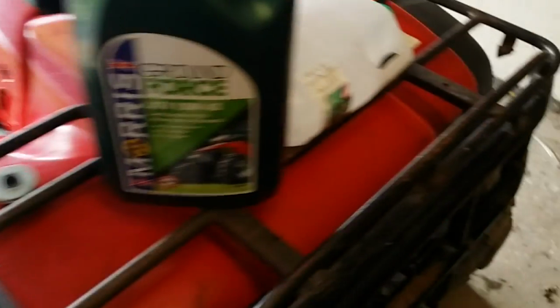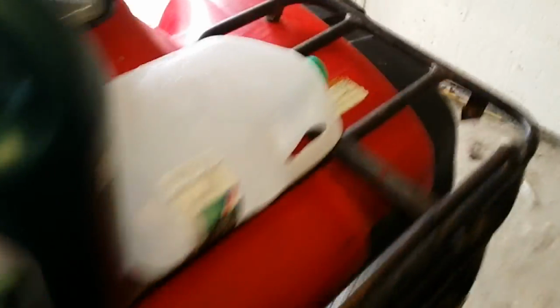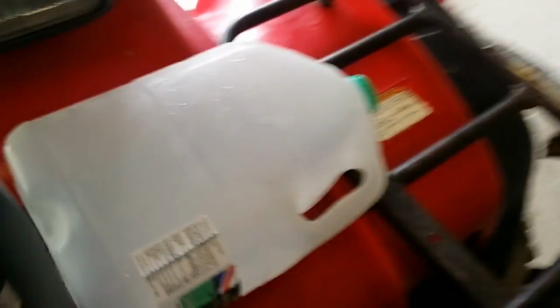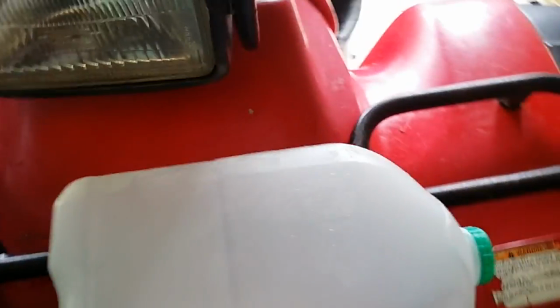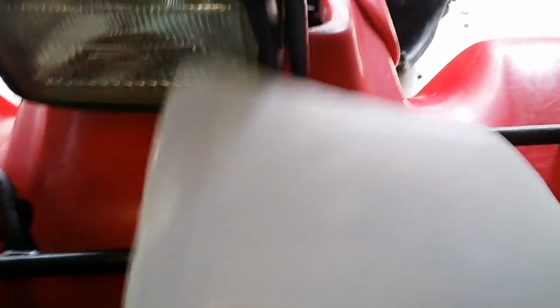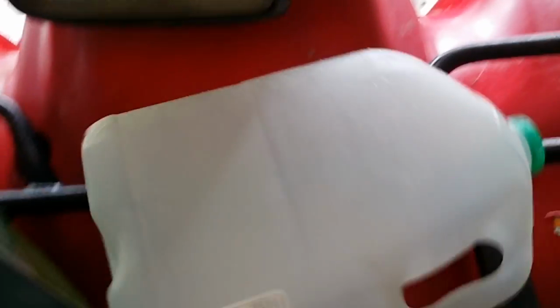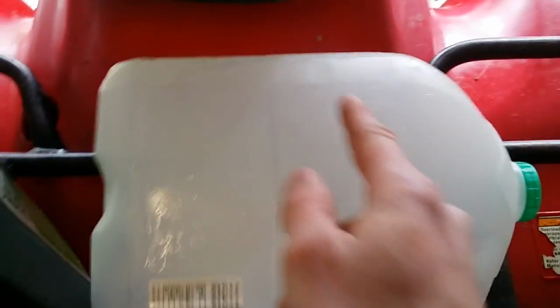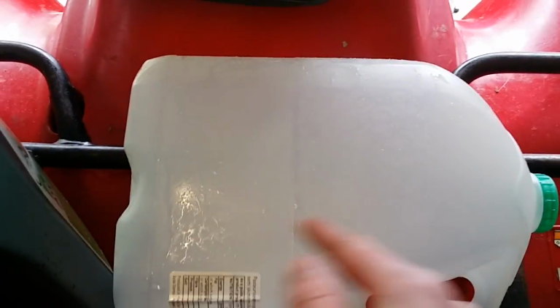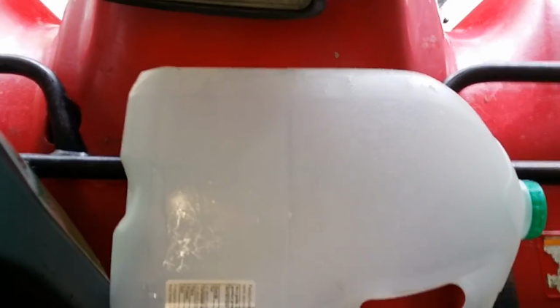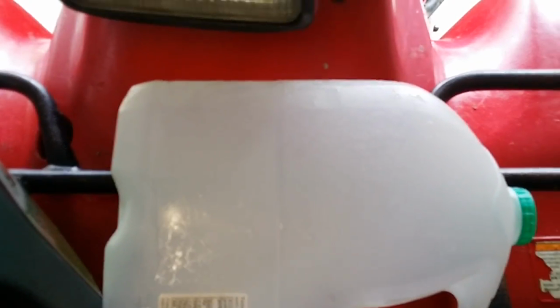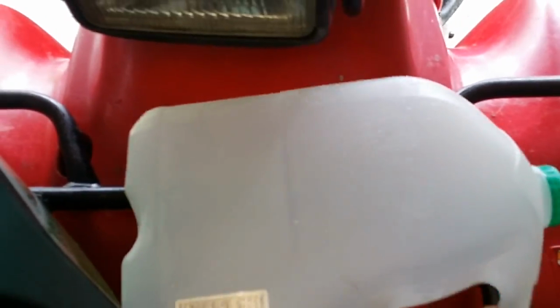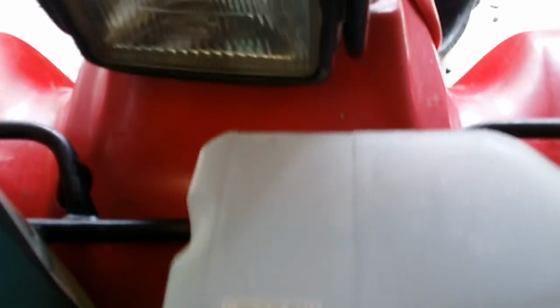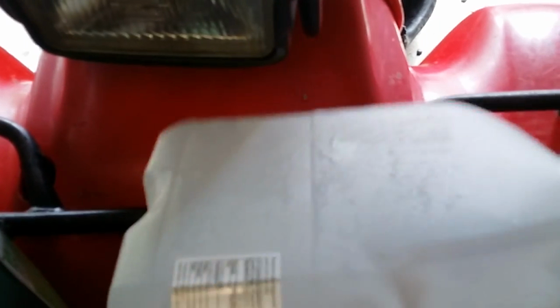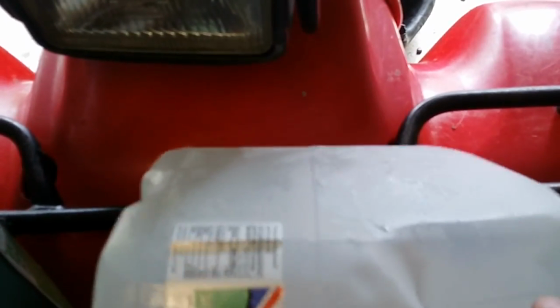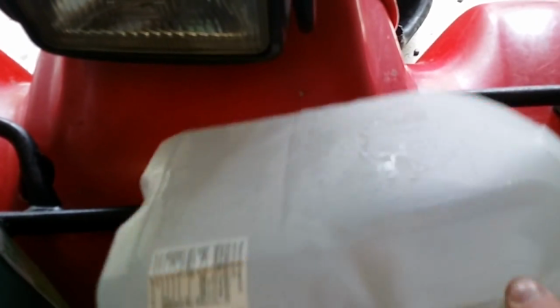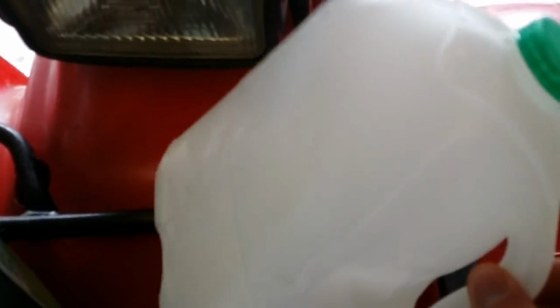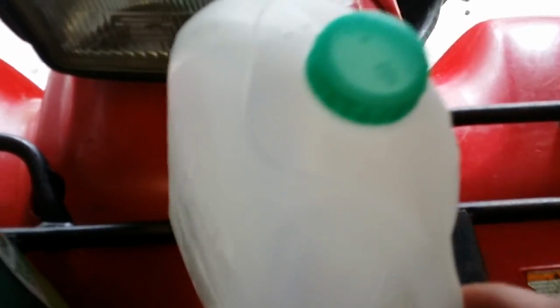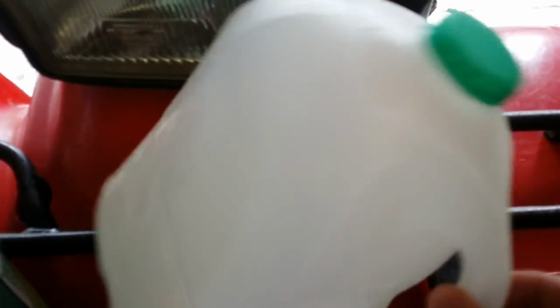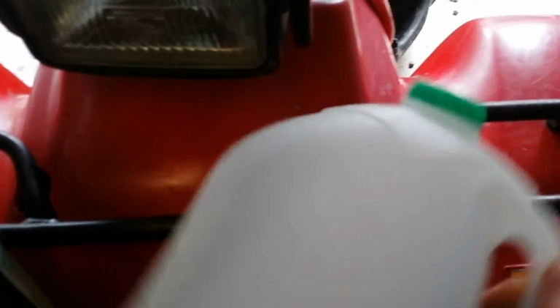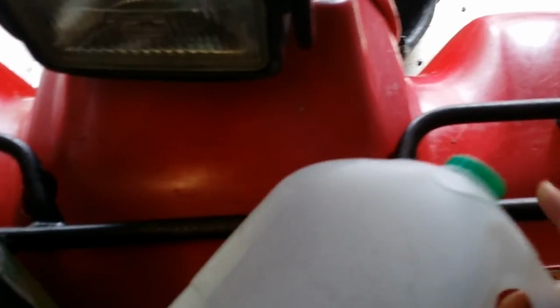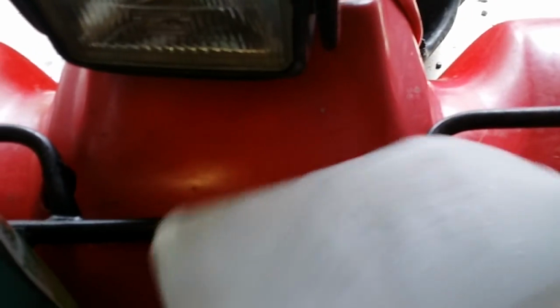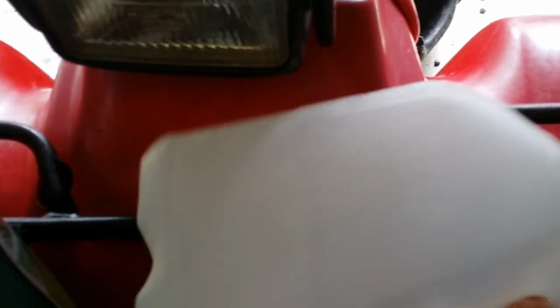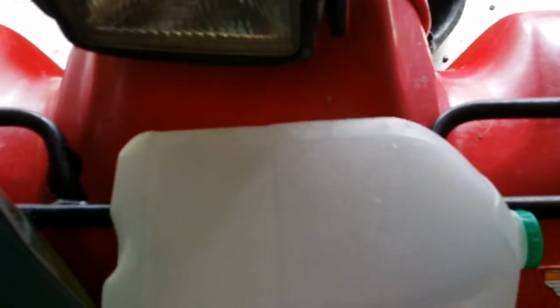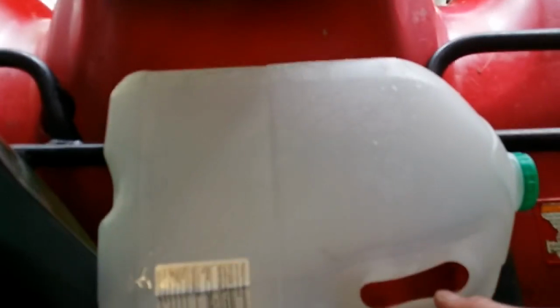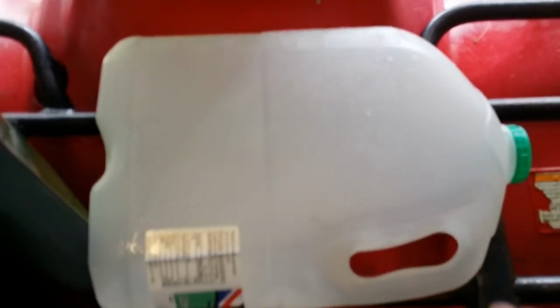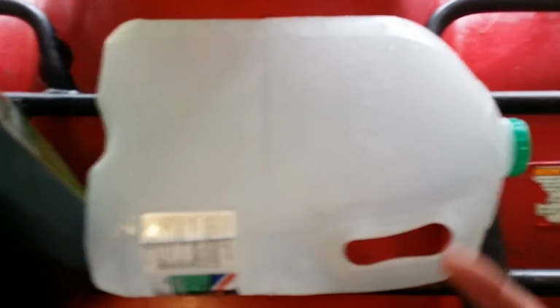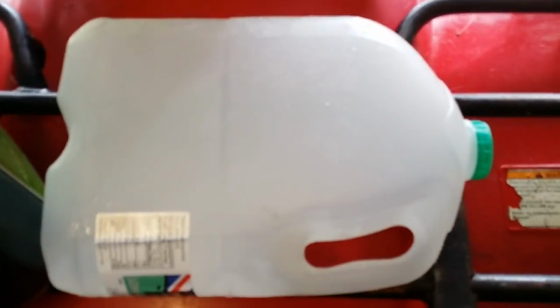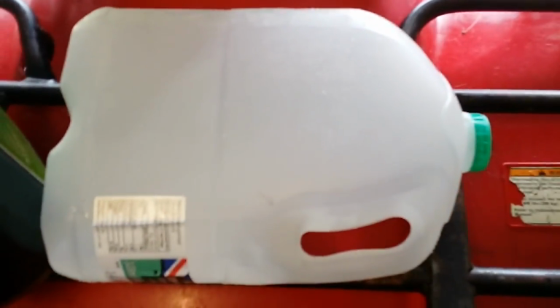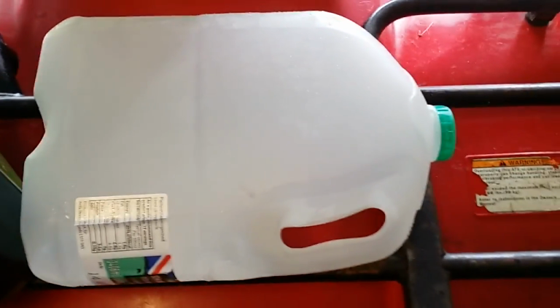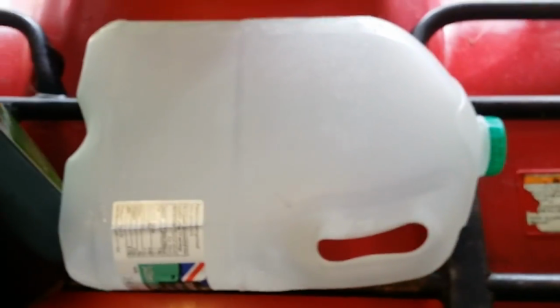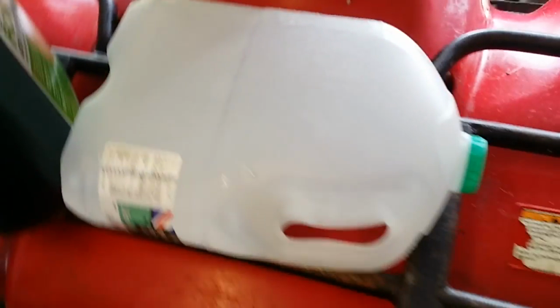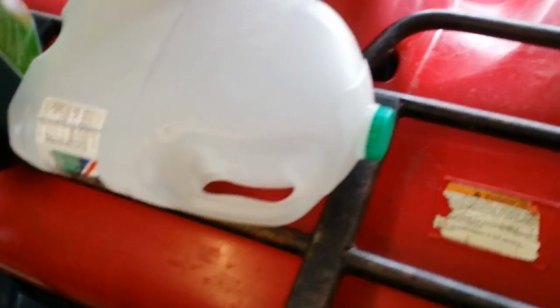I always drain it into one of these containers. I've got a hole in the top — there's never enough oil in these things to fill them up, so they fill about halfway, and then you can unscrew the cap and pour it into a bottle. You don't have to put it in a clean pan then, just take it straight down to the dump.